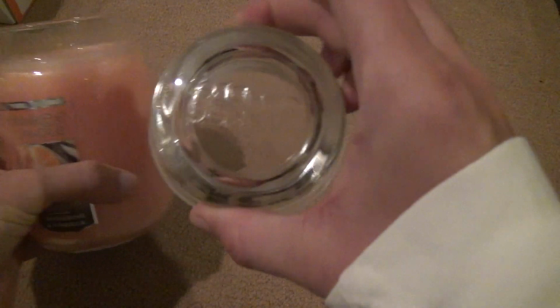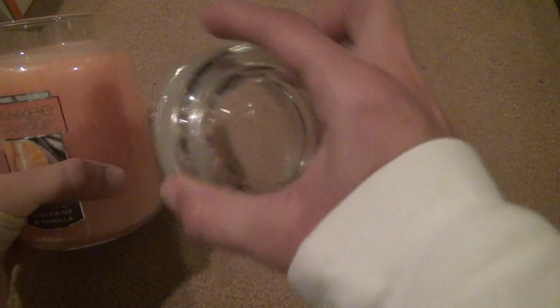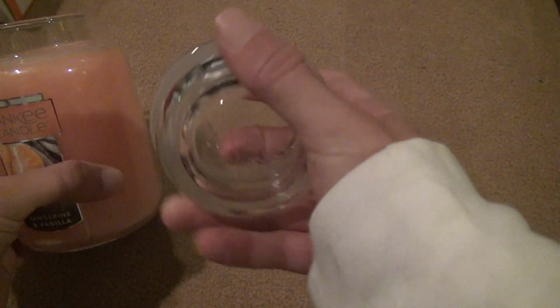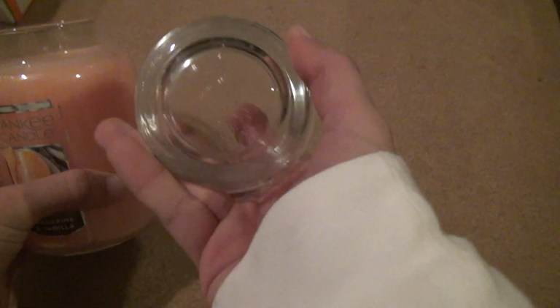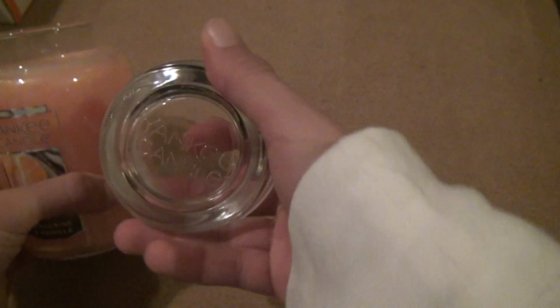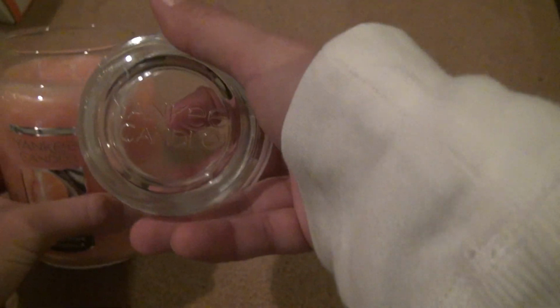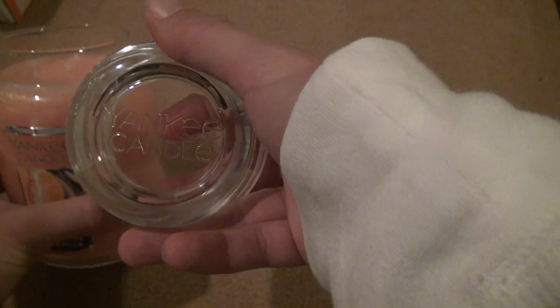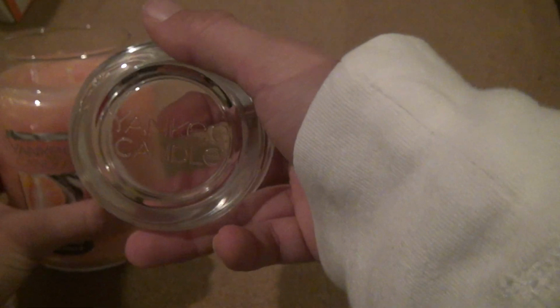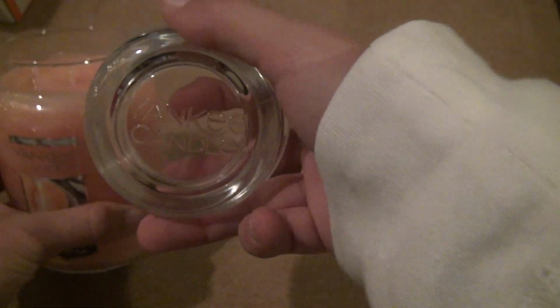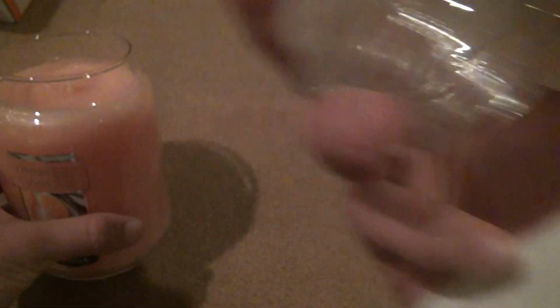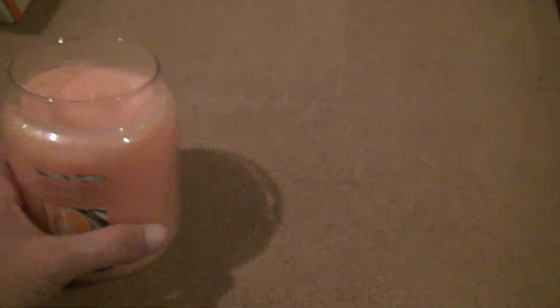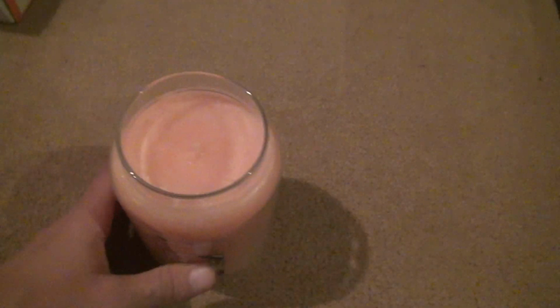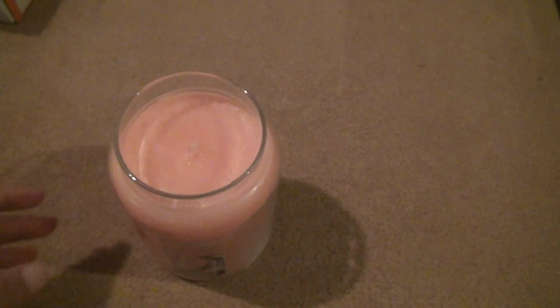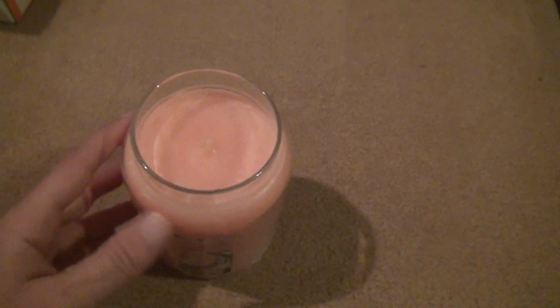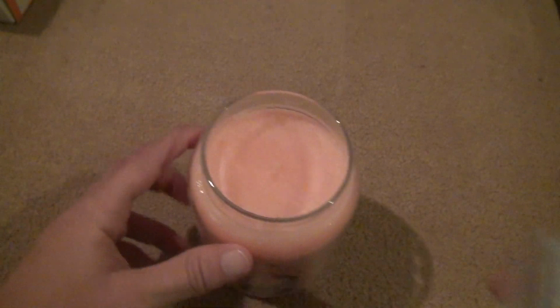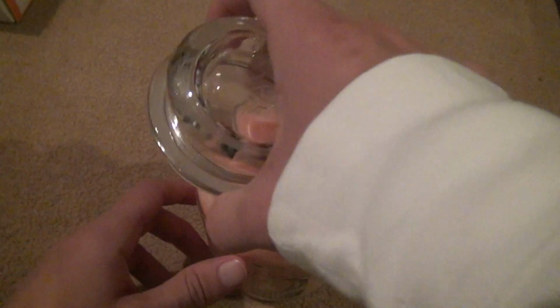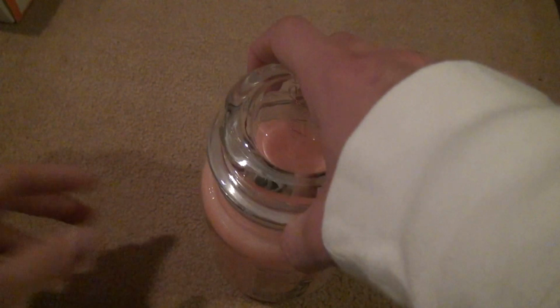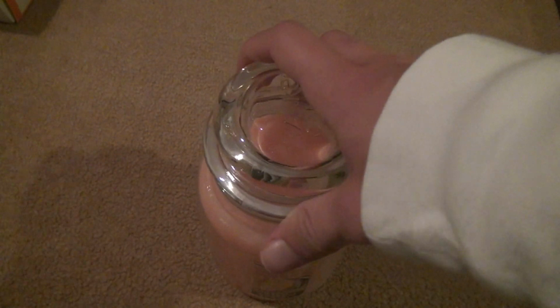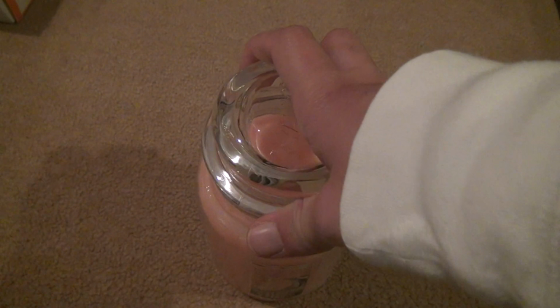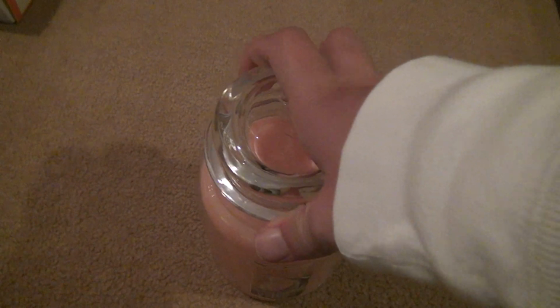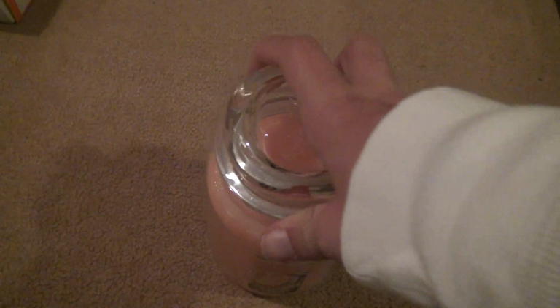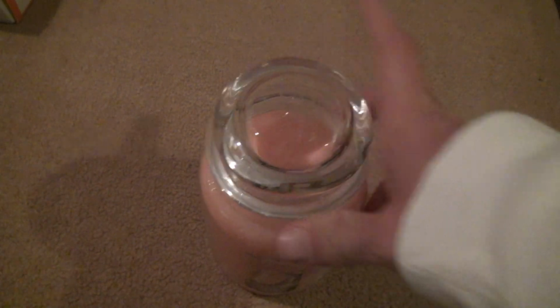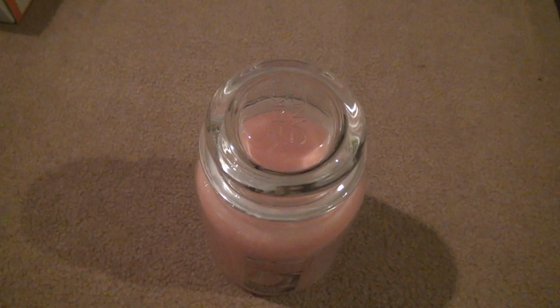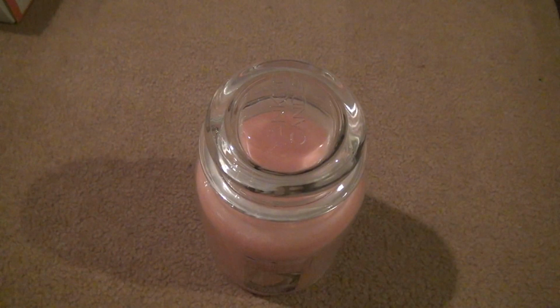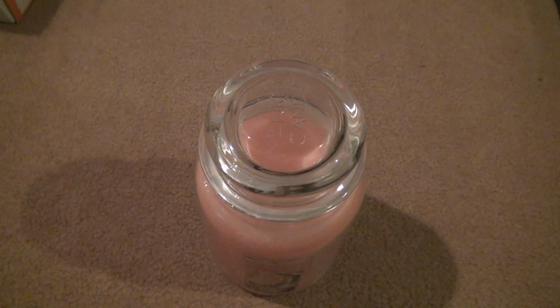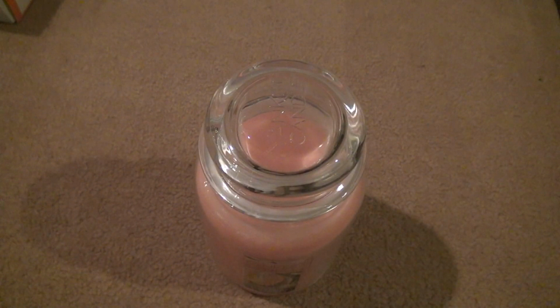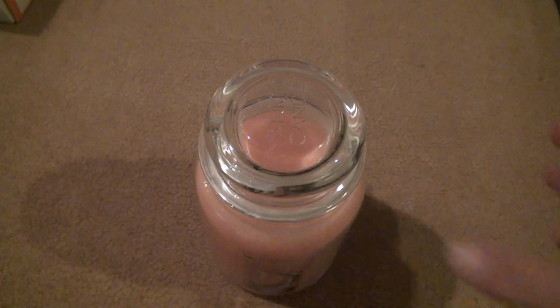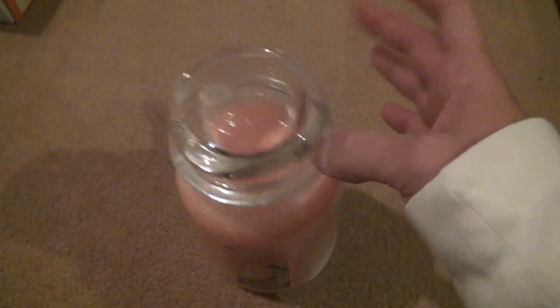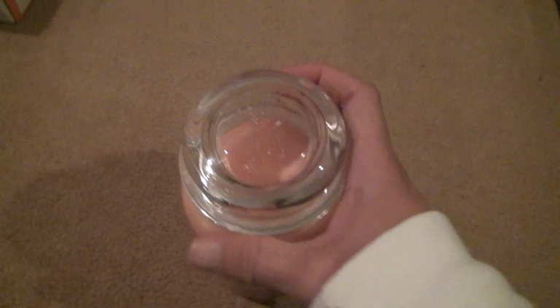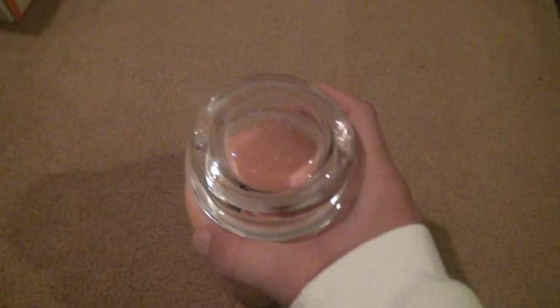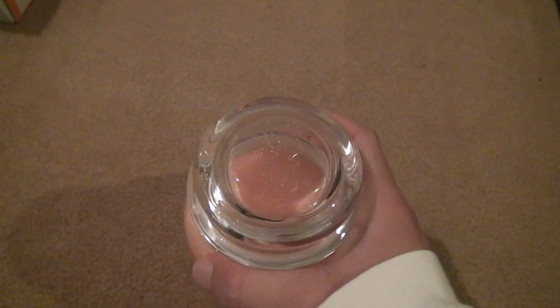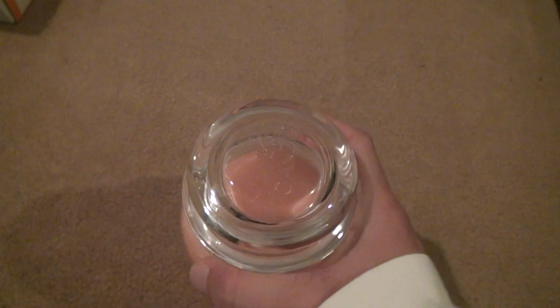Here's the Yankee Candle symbol on there. That should prove enough to you people. If you want to purchase them, they're very expensive, but if you purchase one every few months, it shouldn't put you that far in the hole.